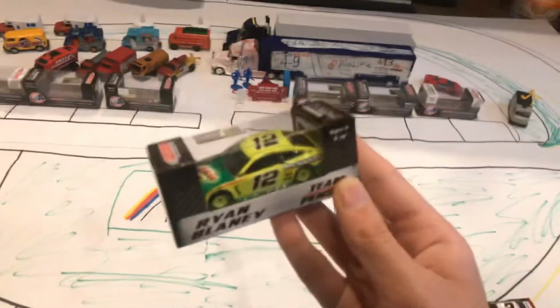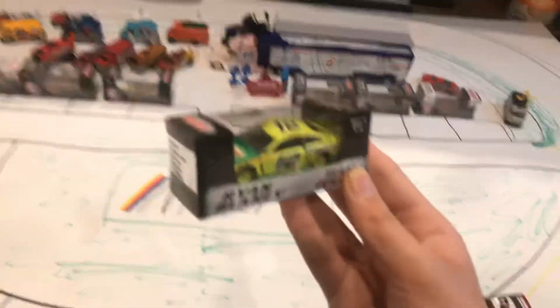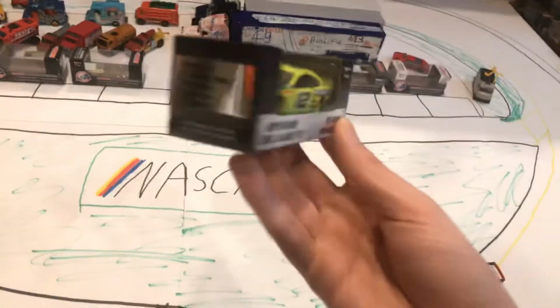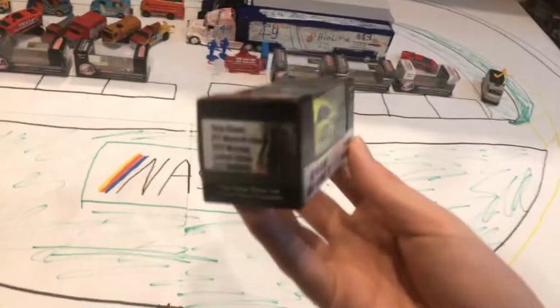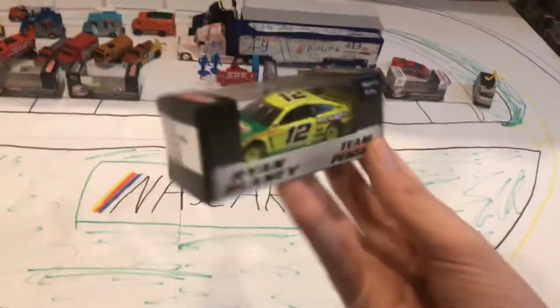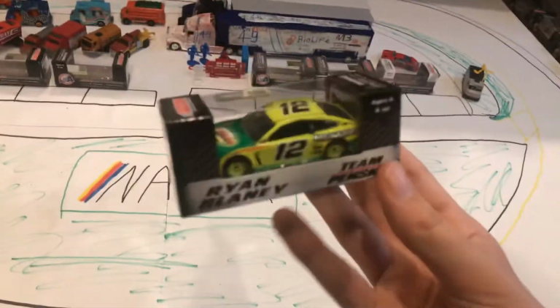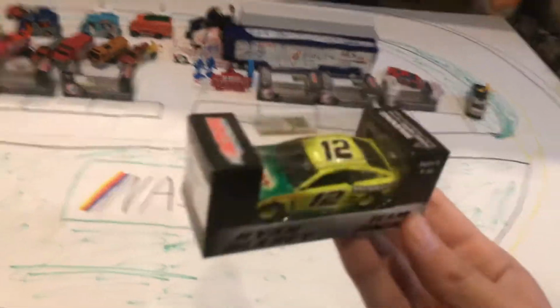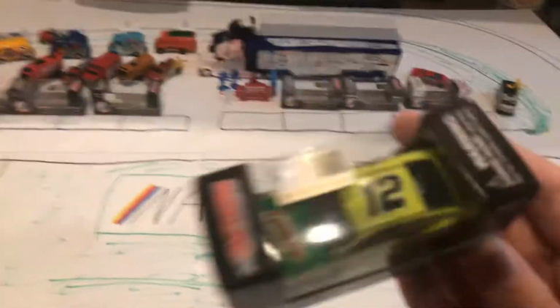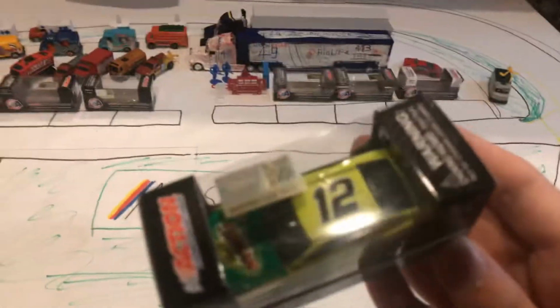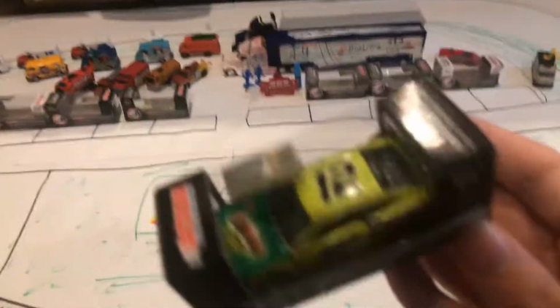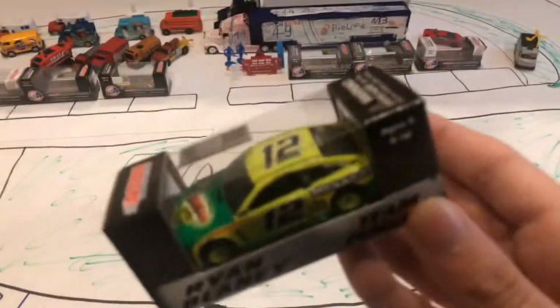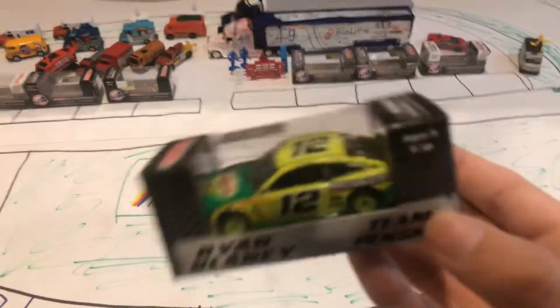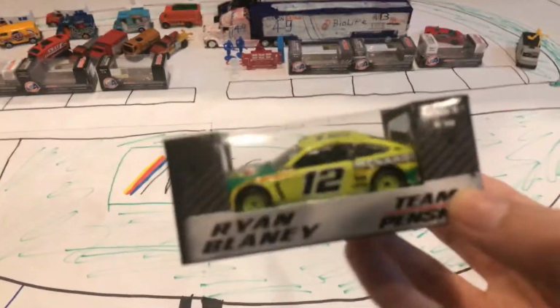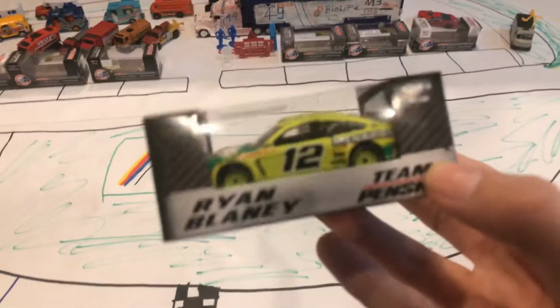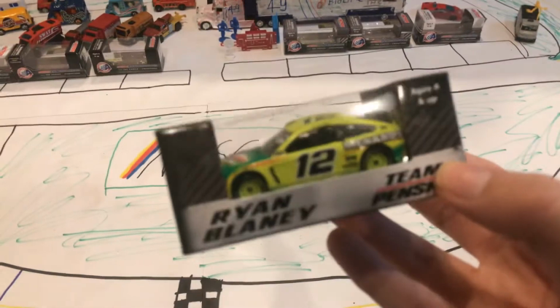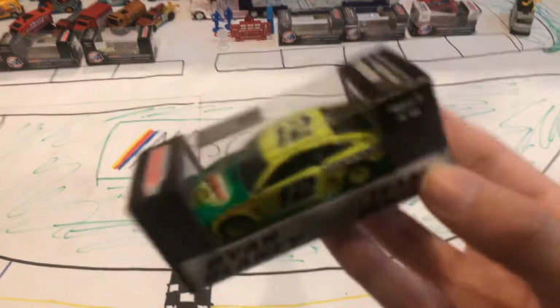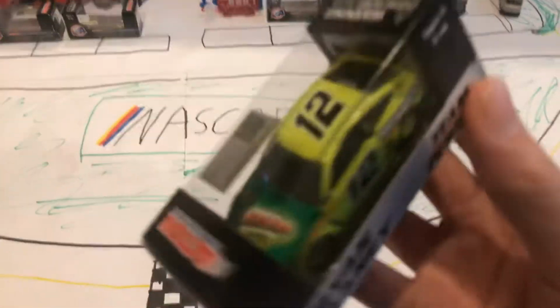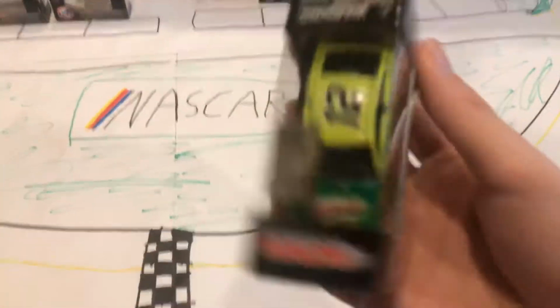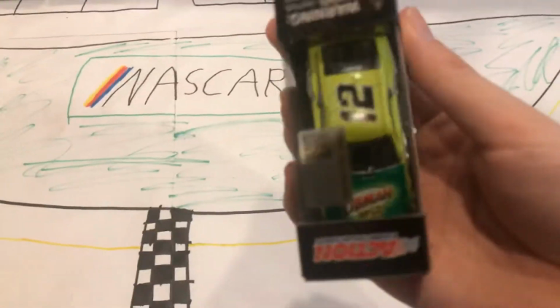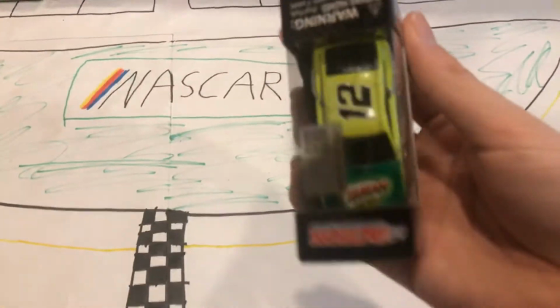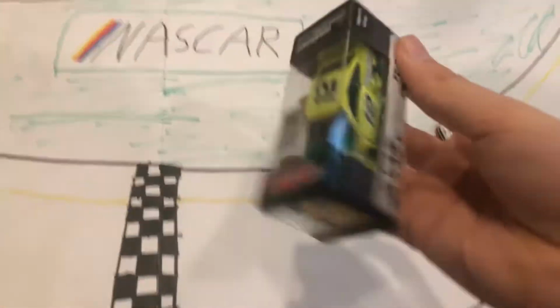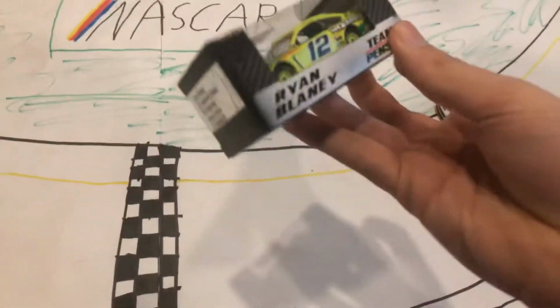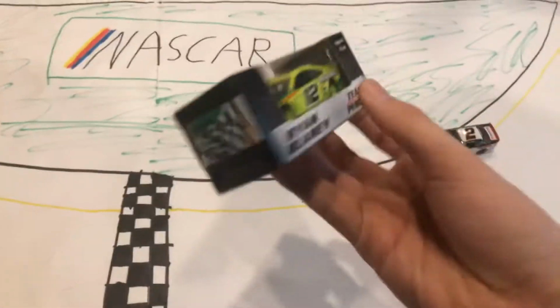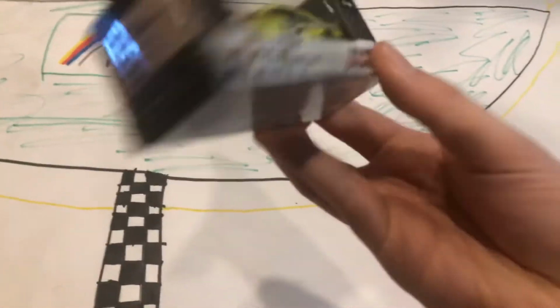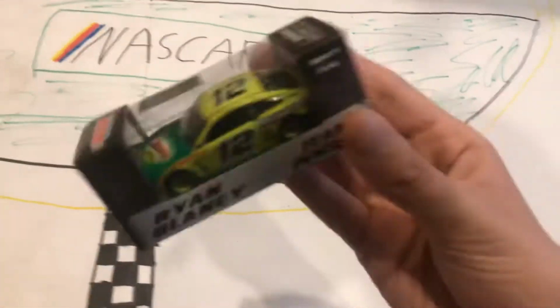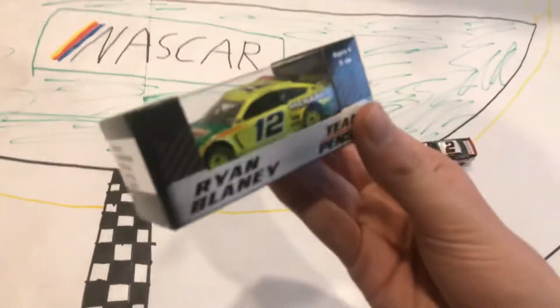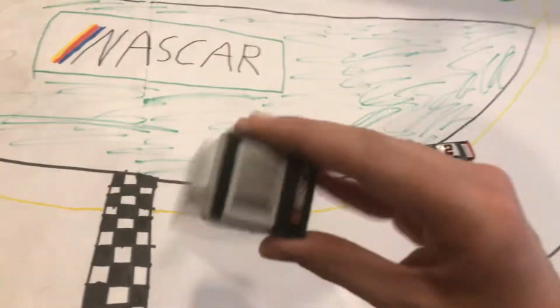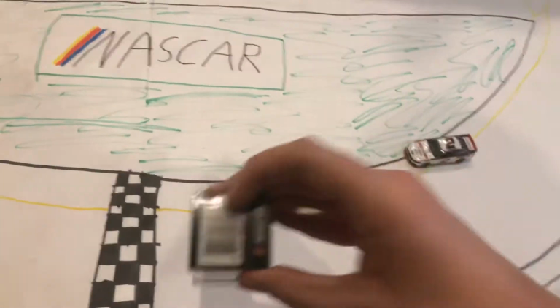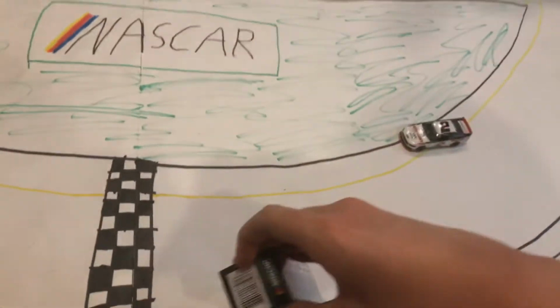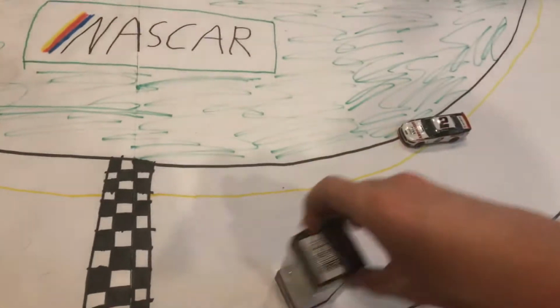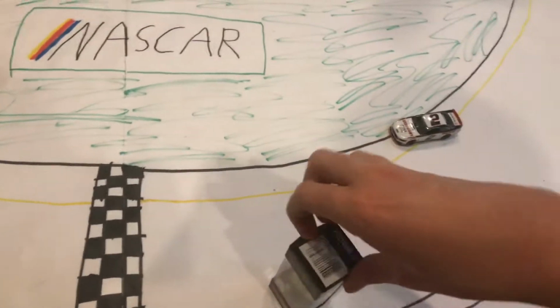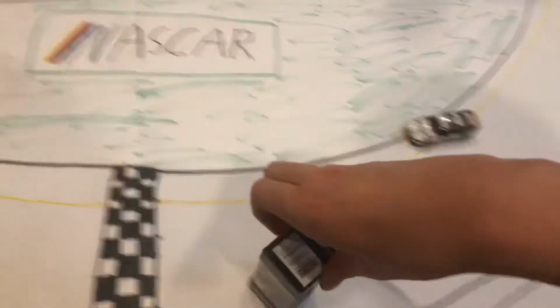BAM! Ryan Blaney's 2019 Menards Libman Ford Mustang — or I guess you could say it's 2020, because they're basically the same.